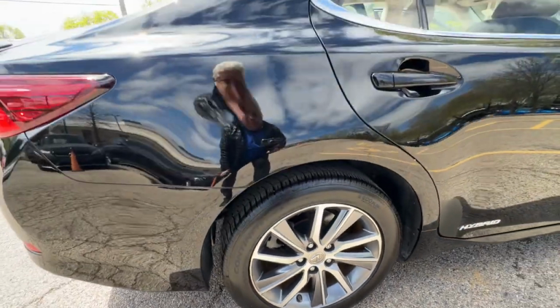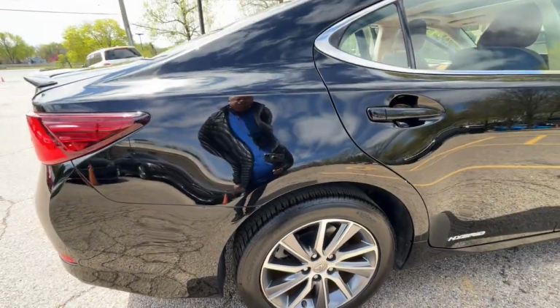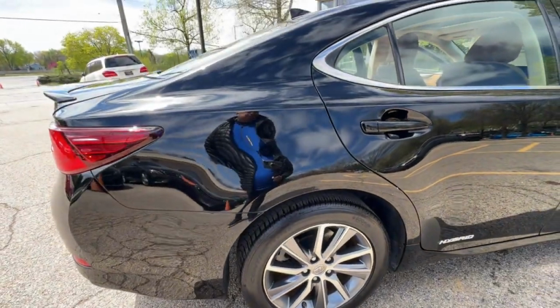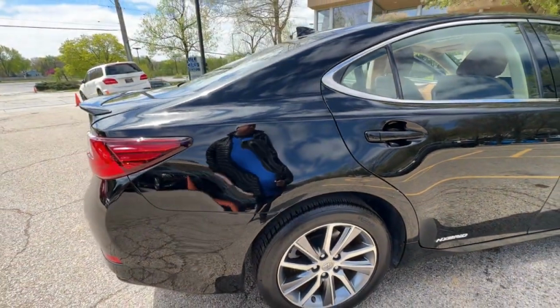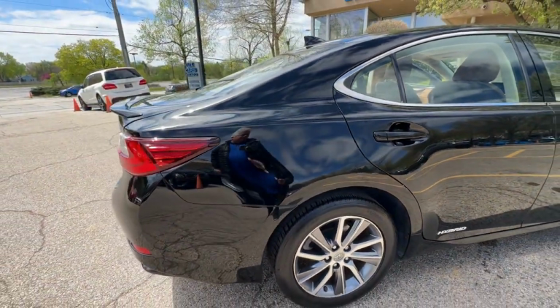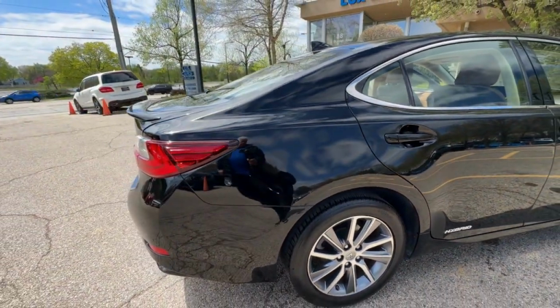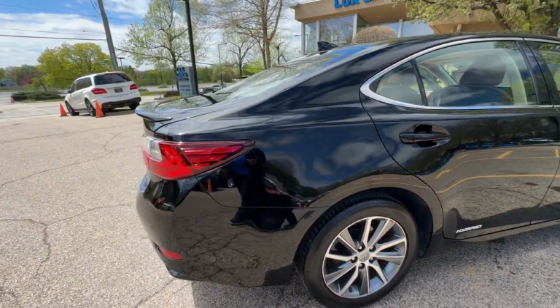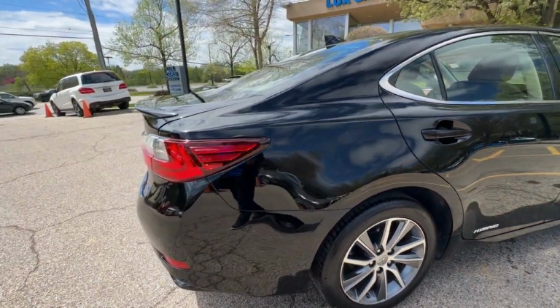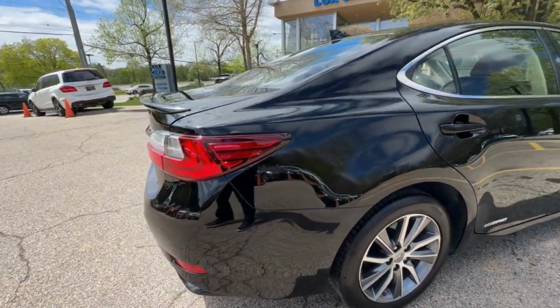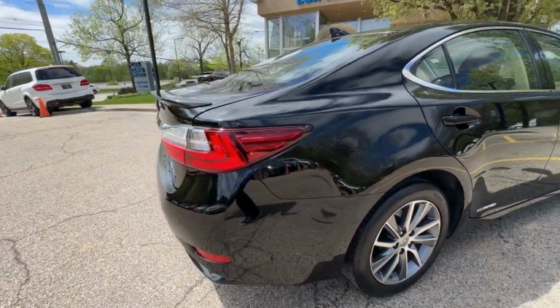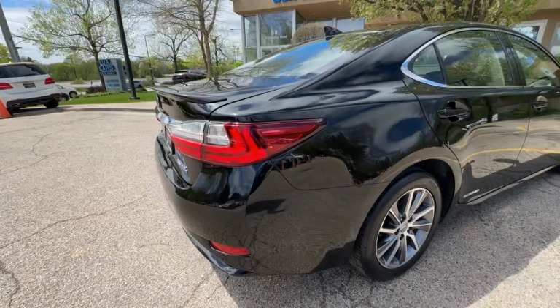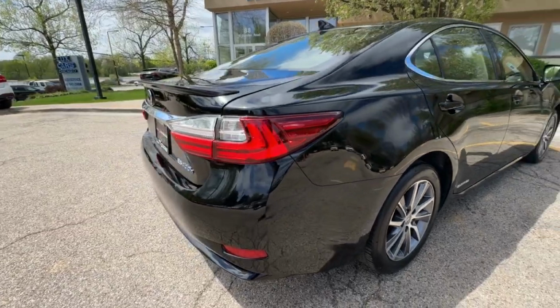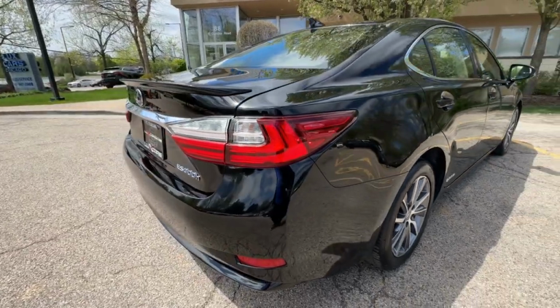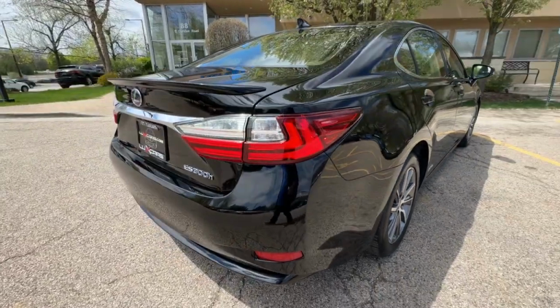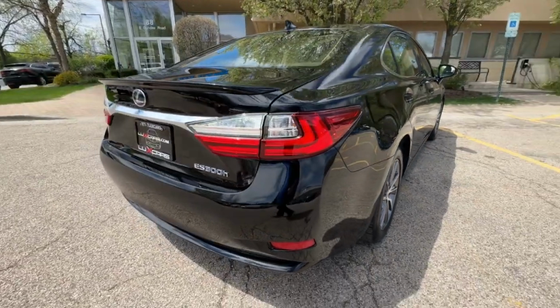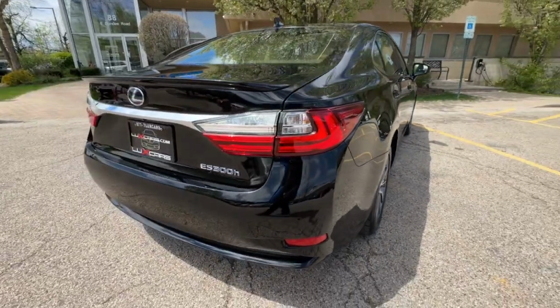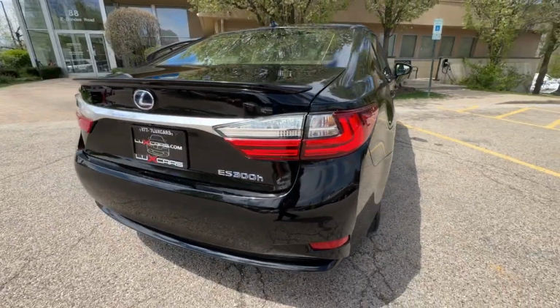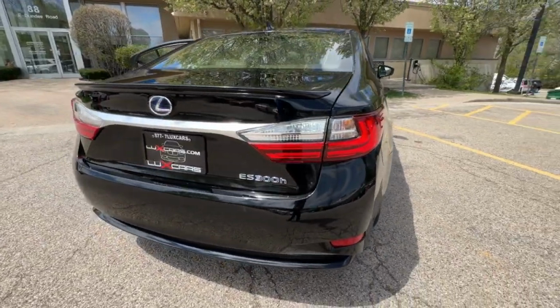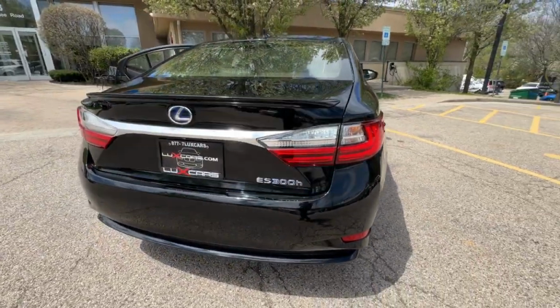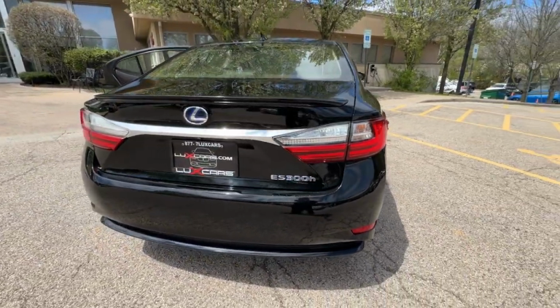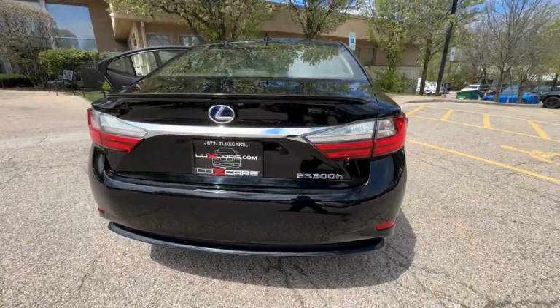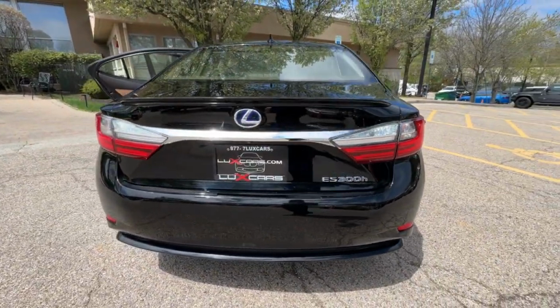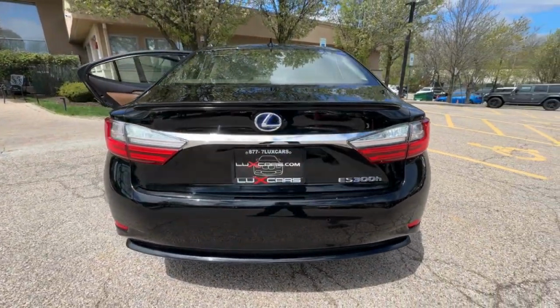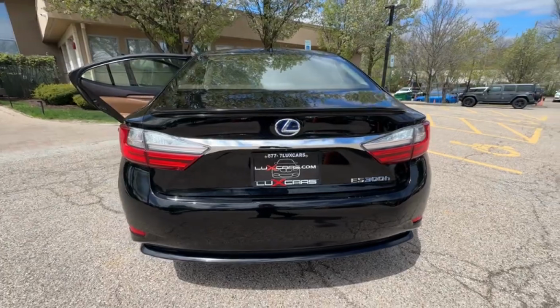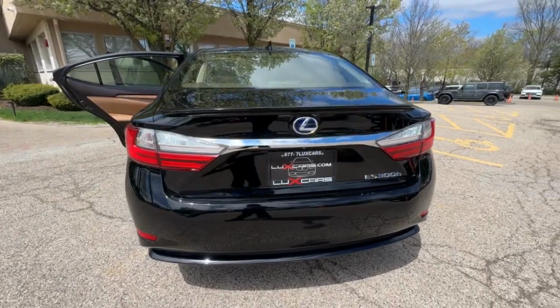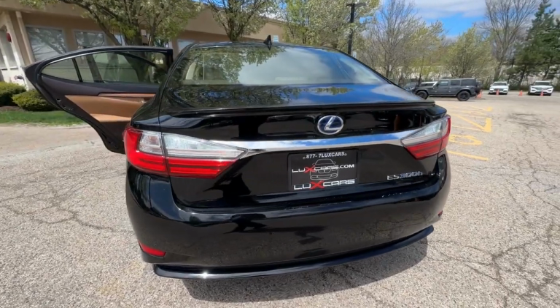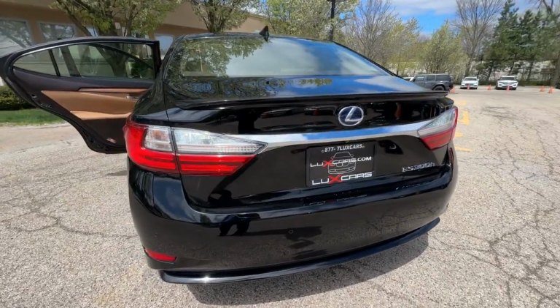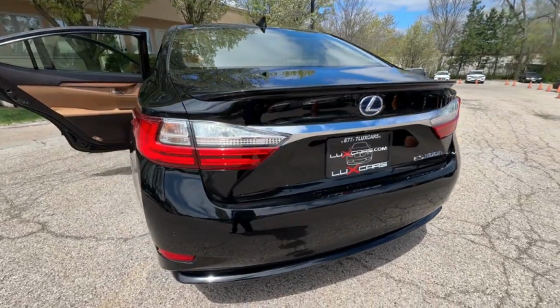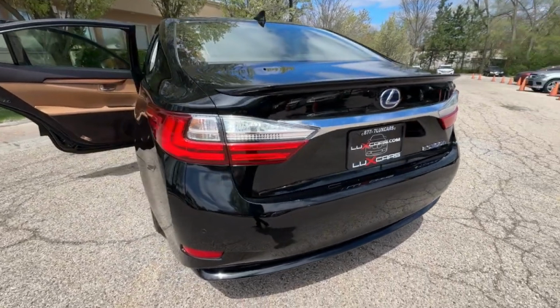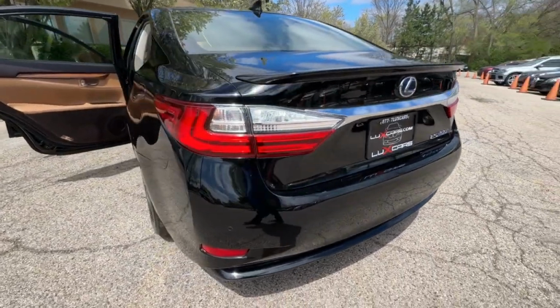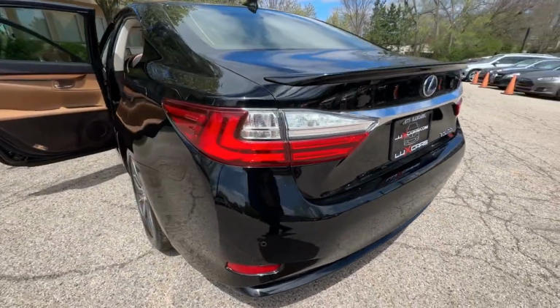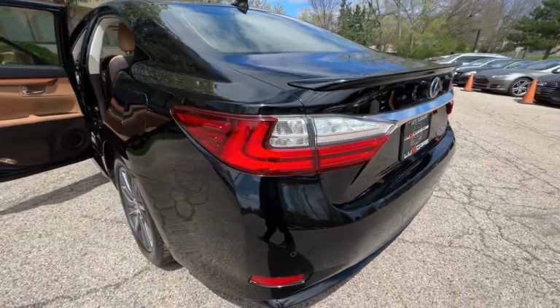No accidents, no stories, Carfax certified, ready for the road. Buy with confidence — our qualified pre-owned vehicles are covered with a three-month or 3,000-mile limited vehicle protection warranty.